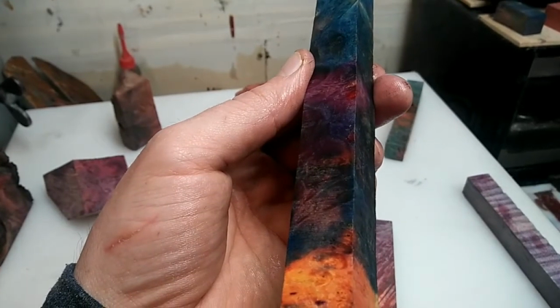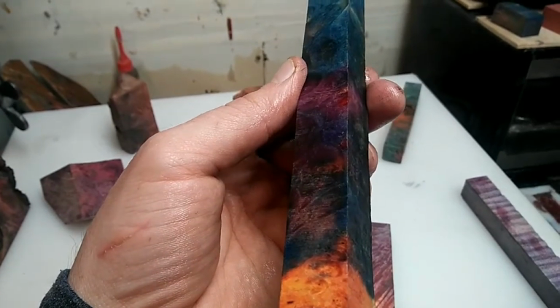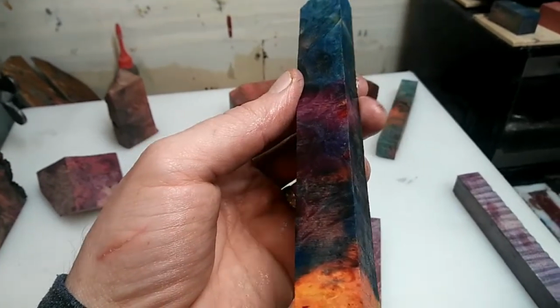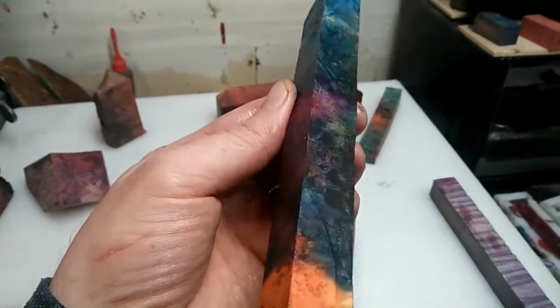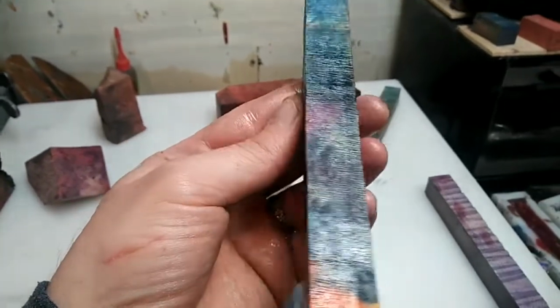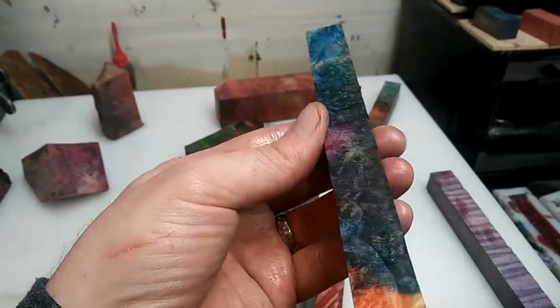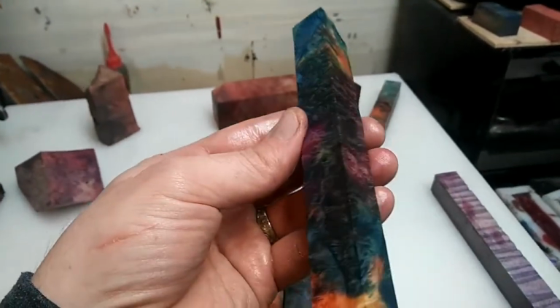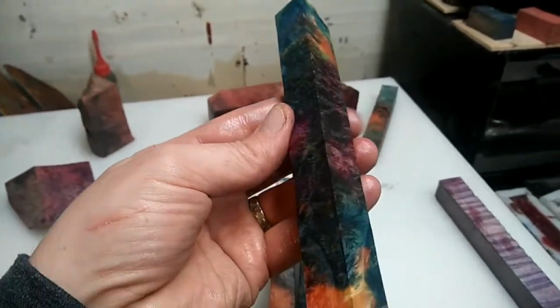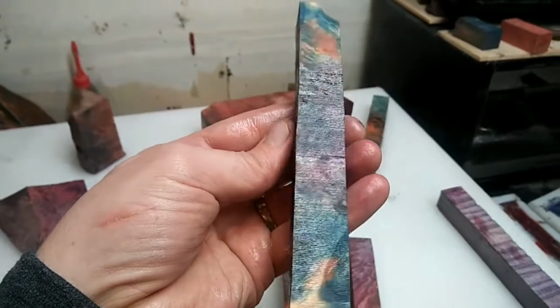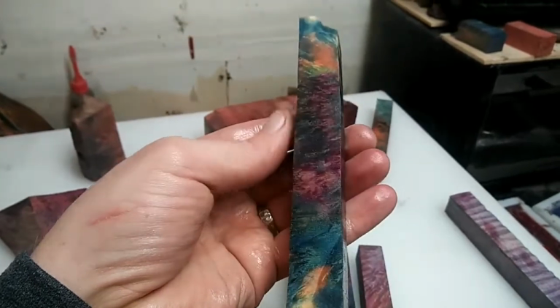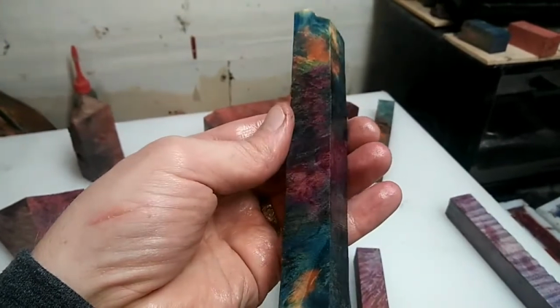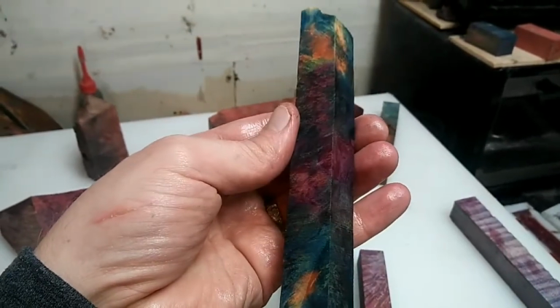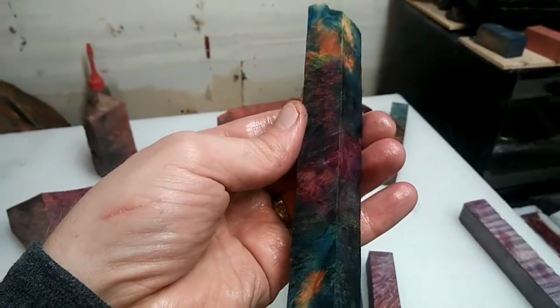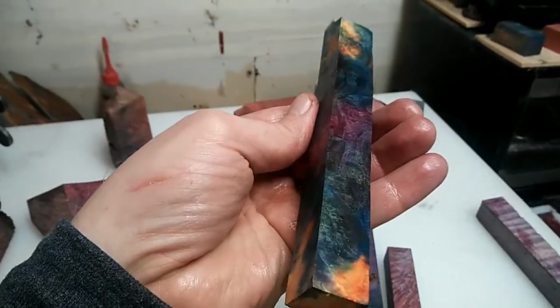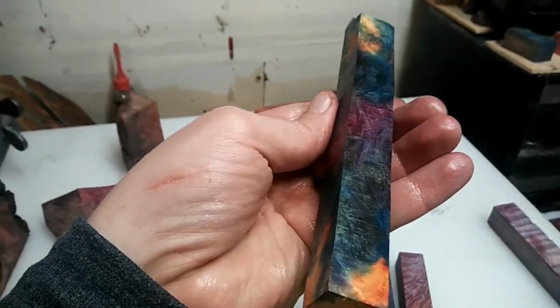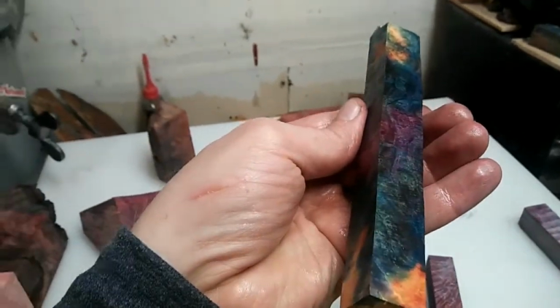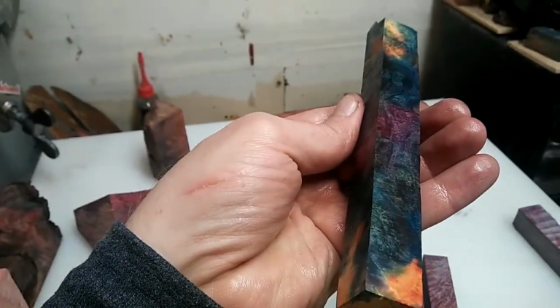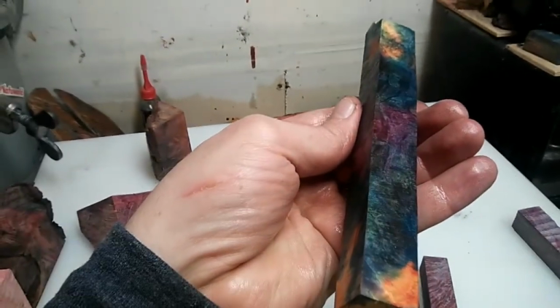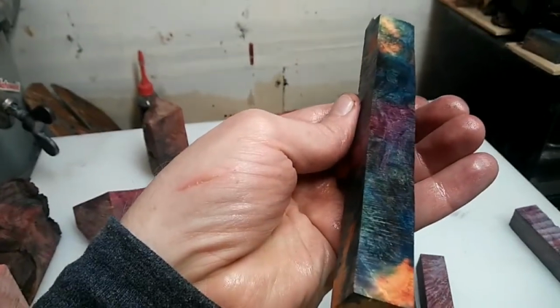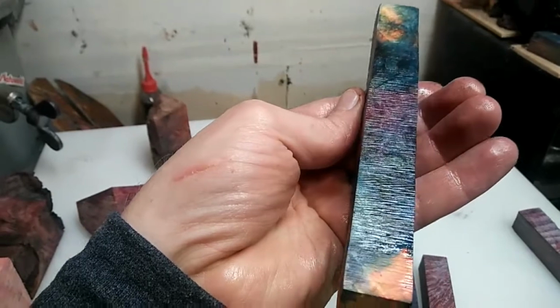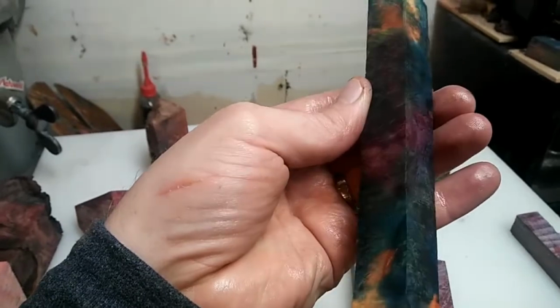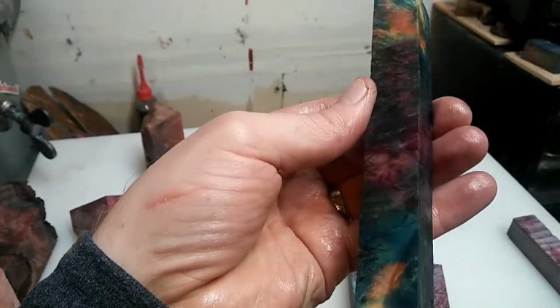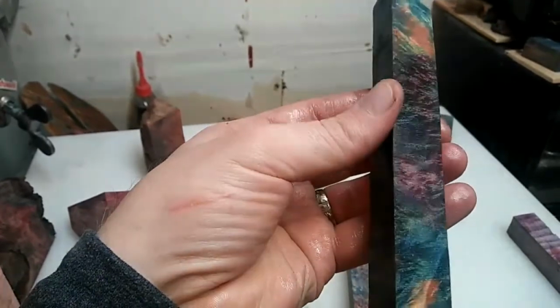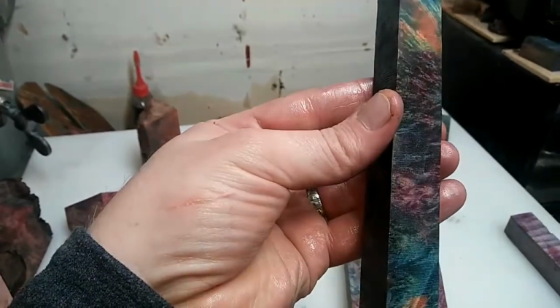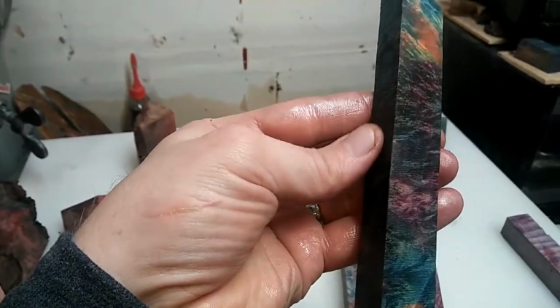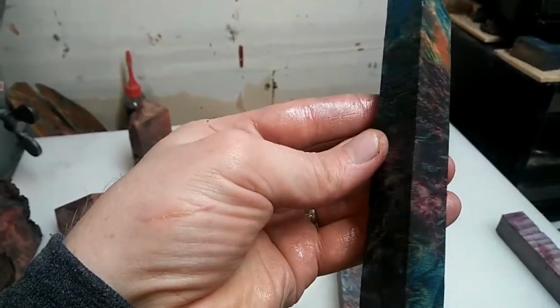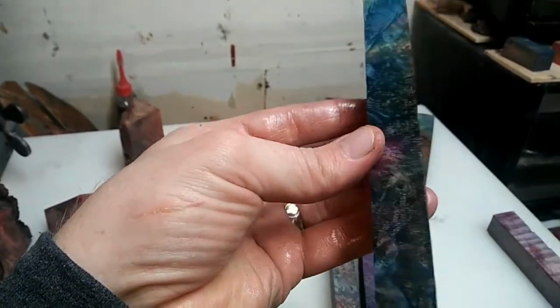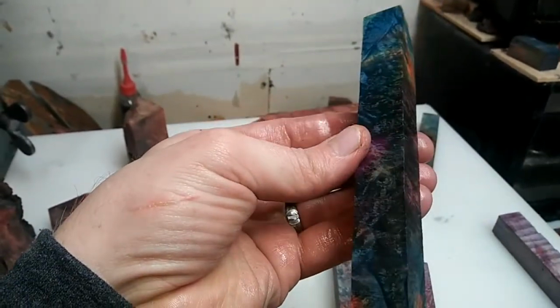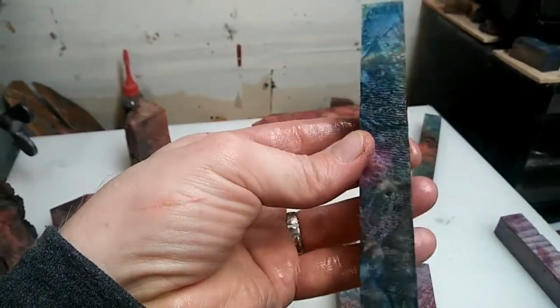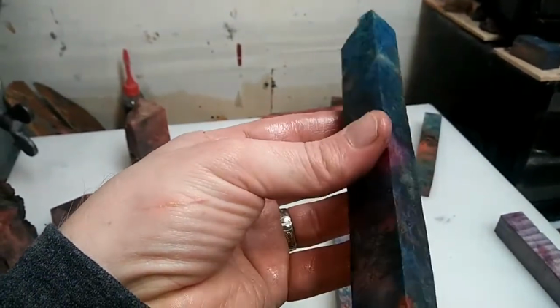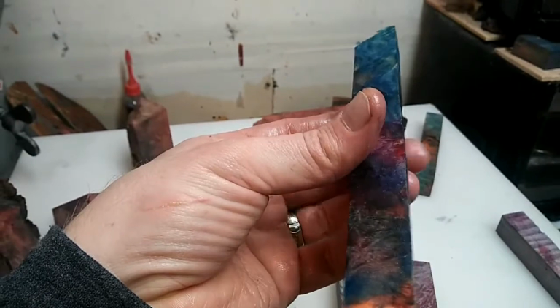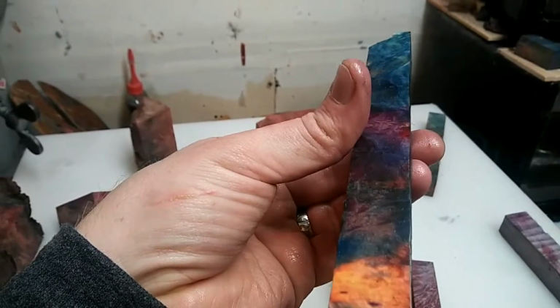Good evening from the Cook Crafted Workshop. This is Ethan. I wanted to cover just a couple things that customers should expect when they send their wood off to be double-dyed and stabilized.